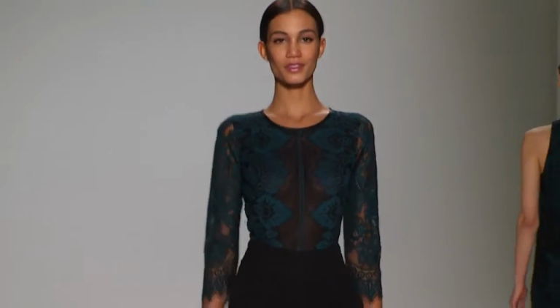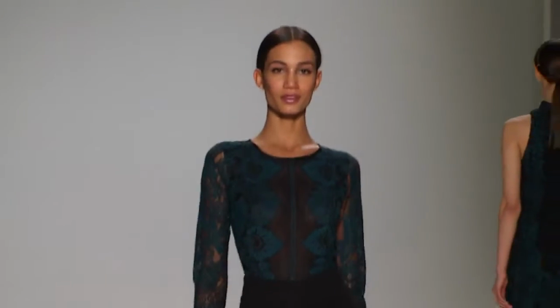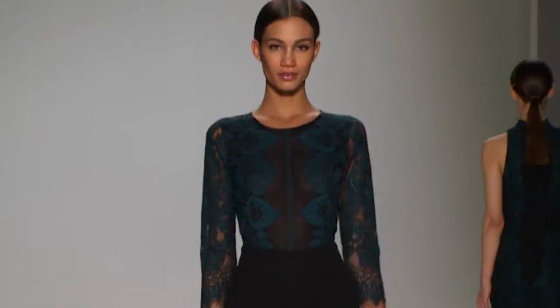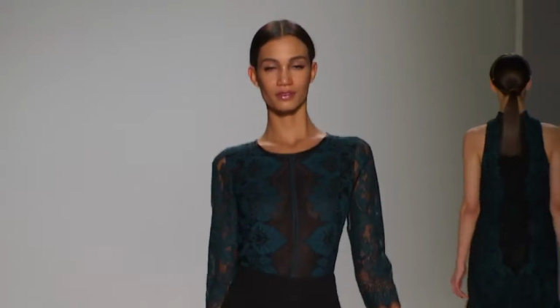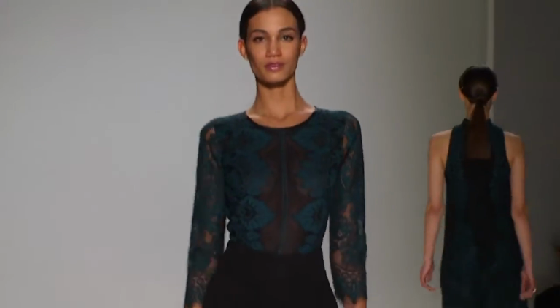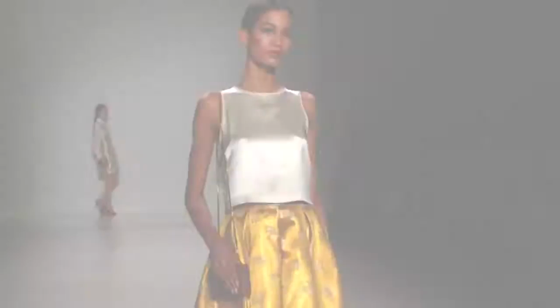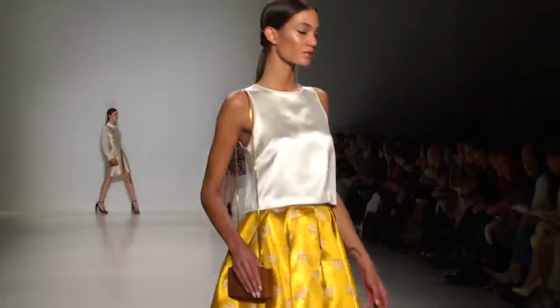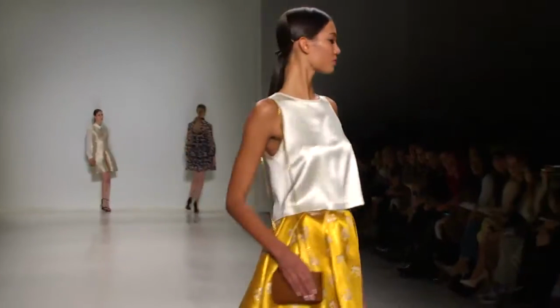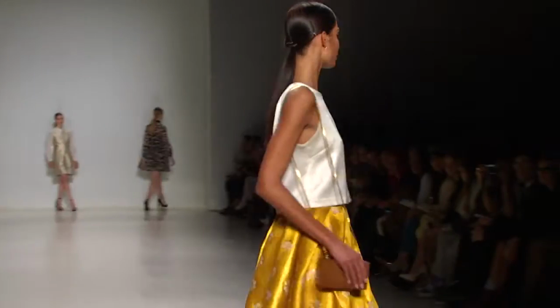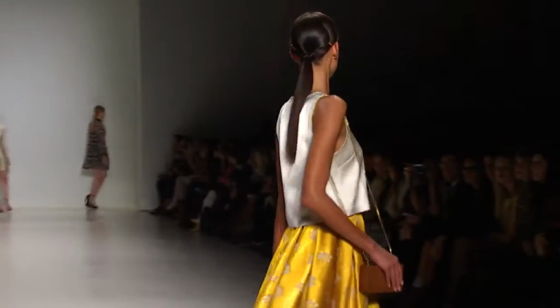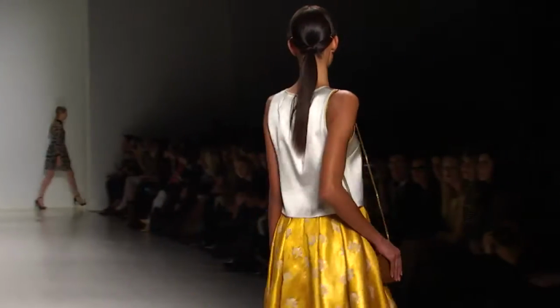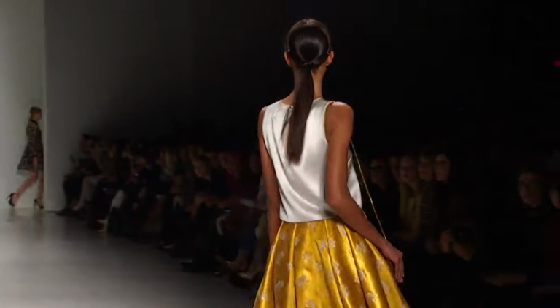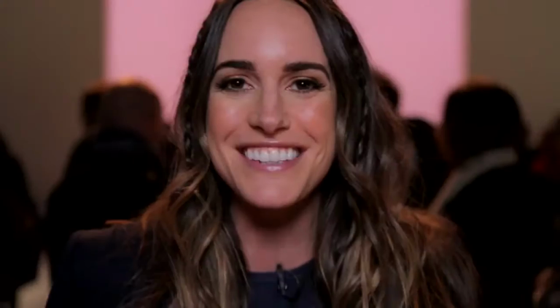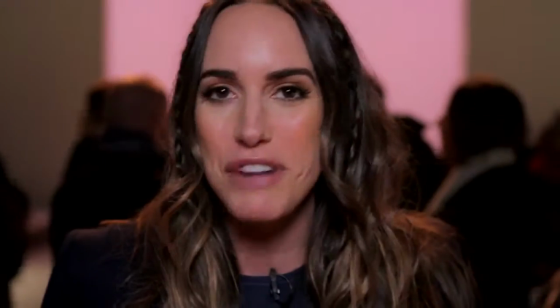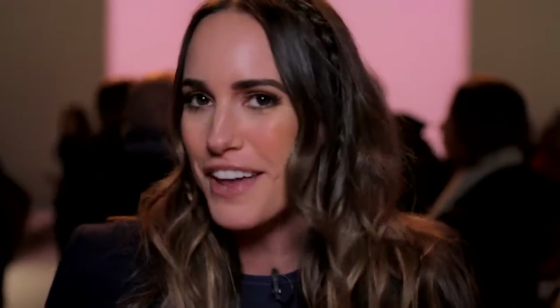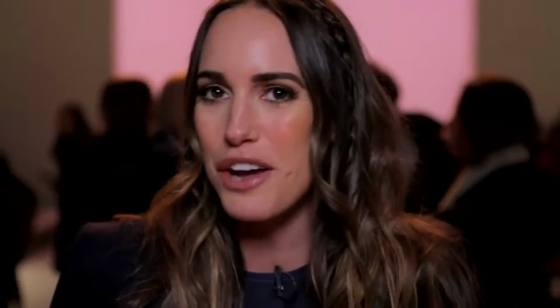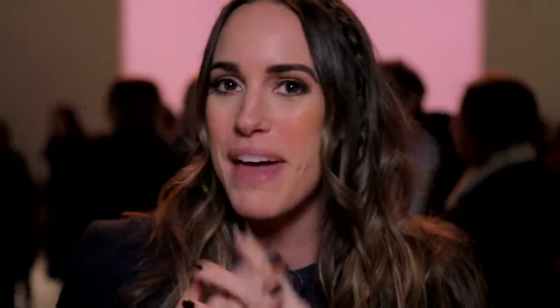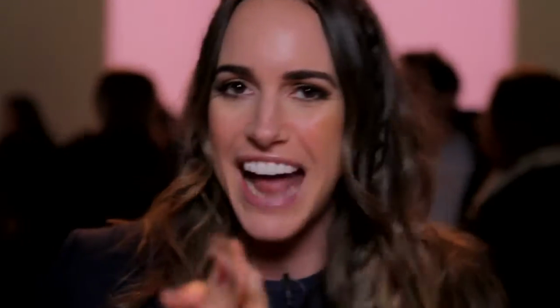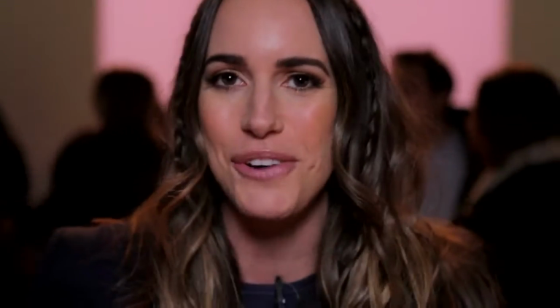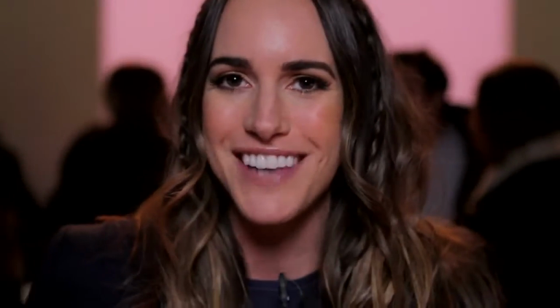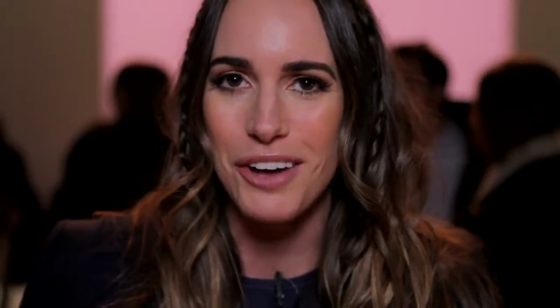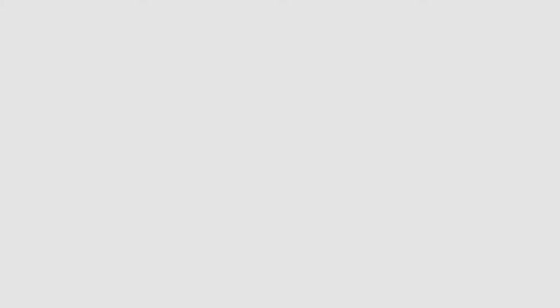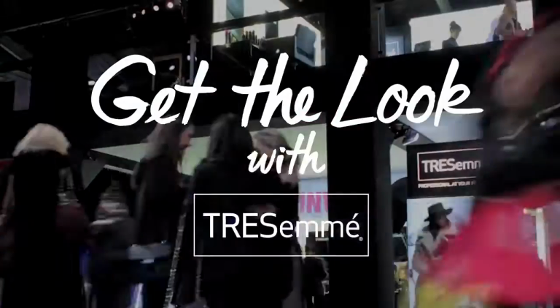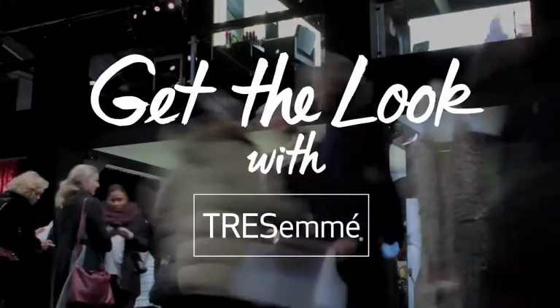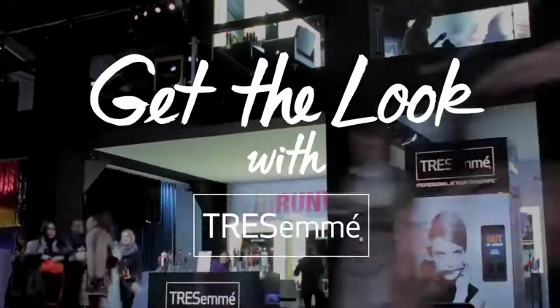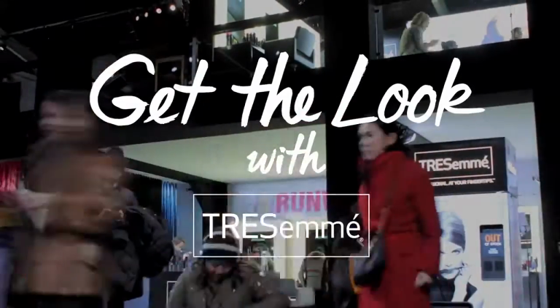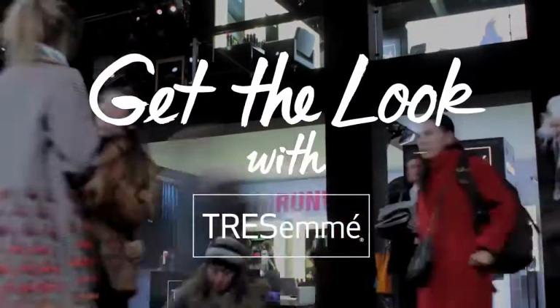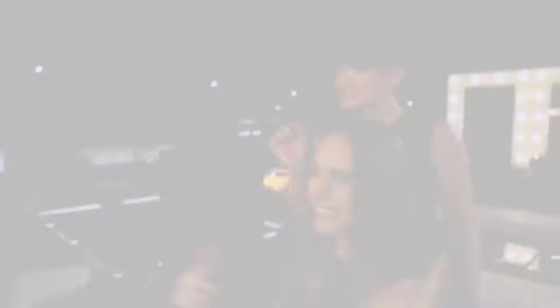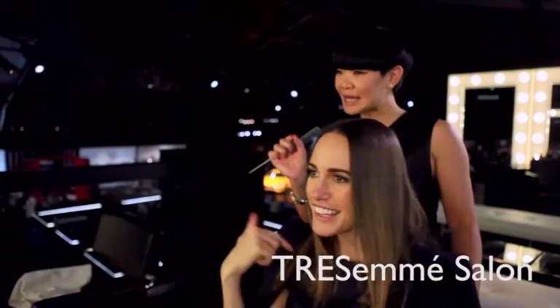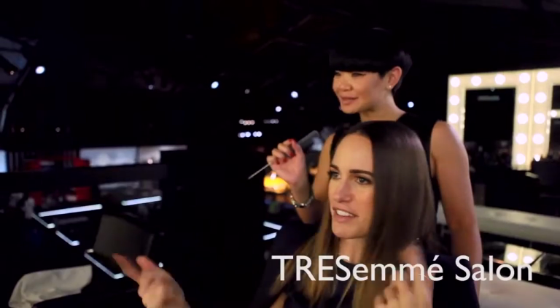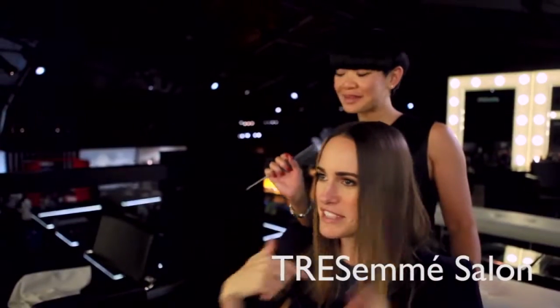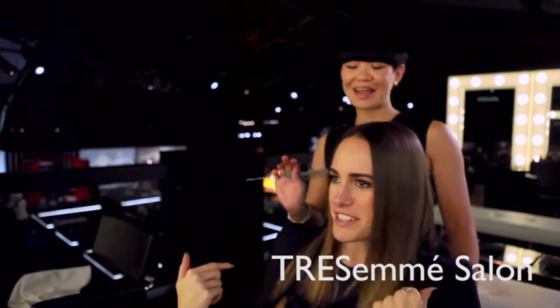So I'm about to hot-foot it to the Tresemme booth where Jeannie's going to recreate the look for me and you guys at home. So give it to me, sister.